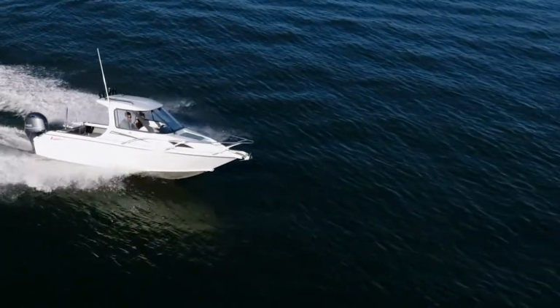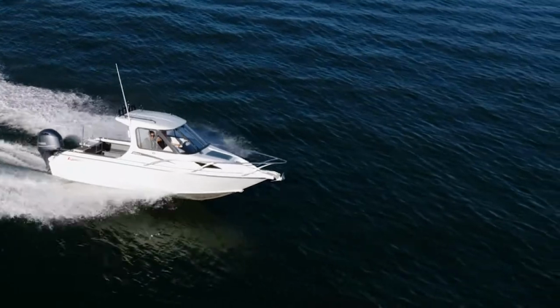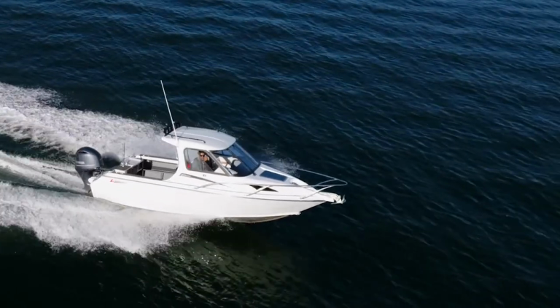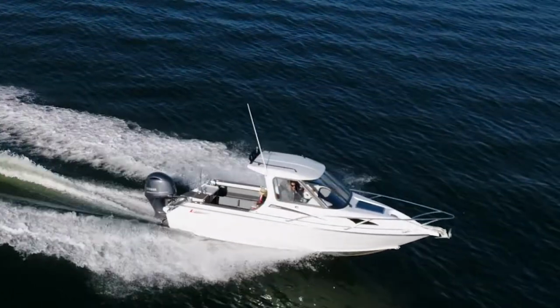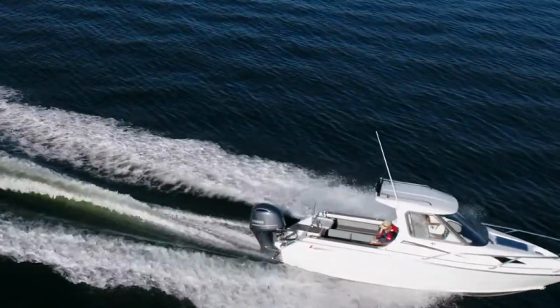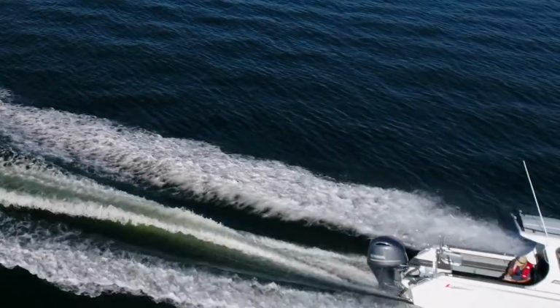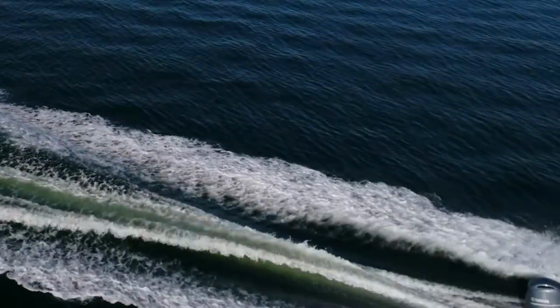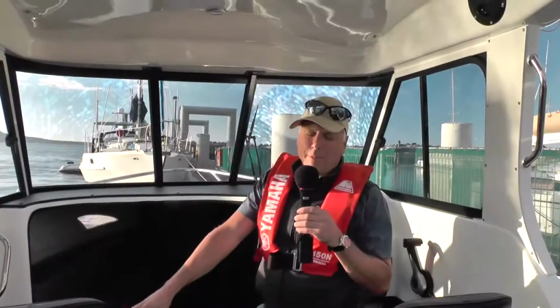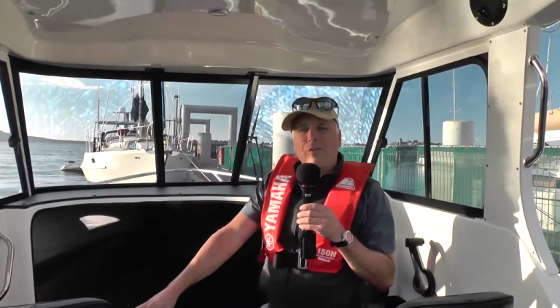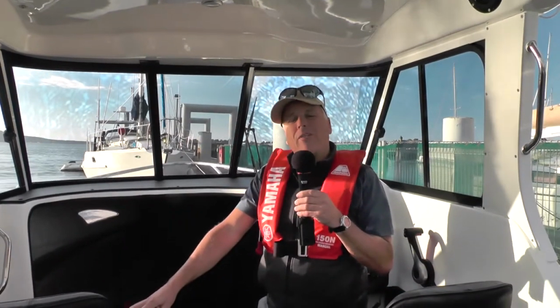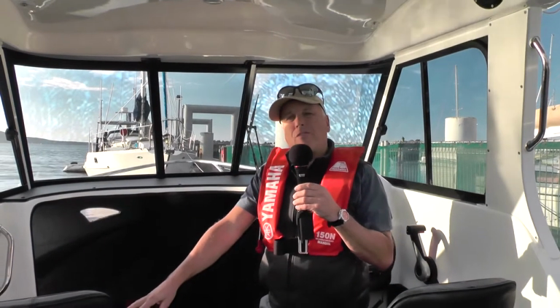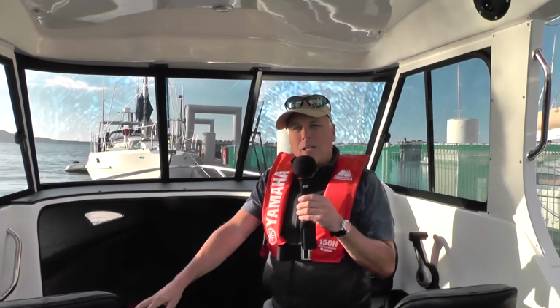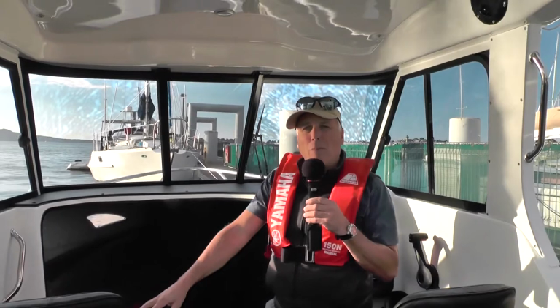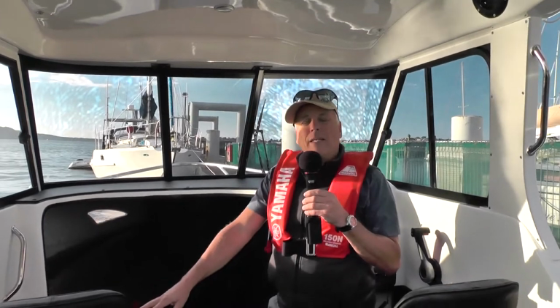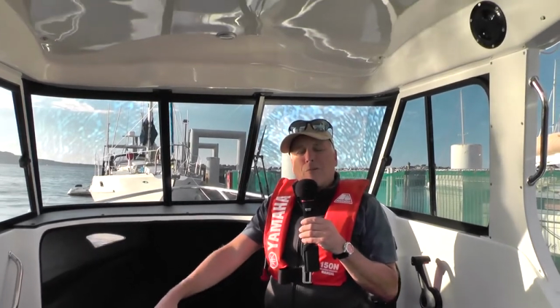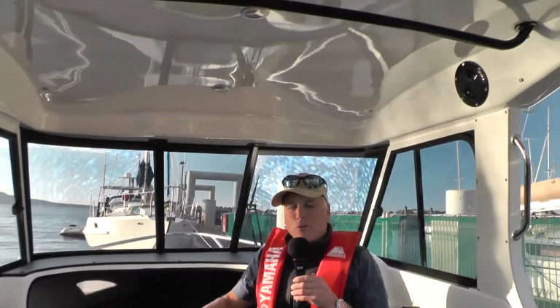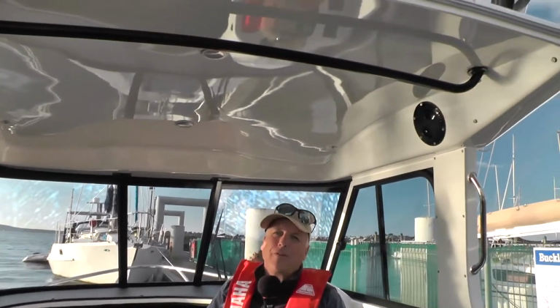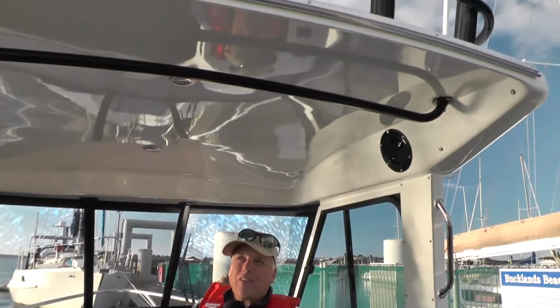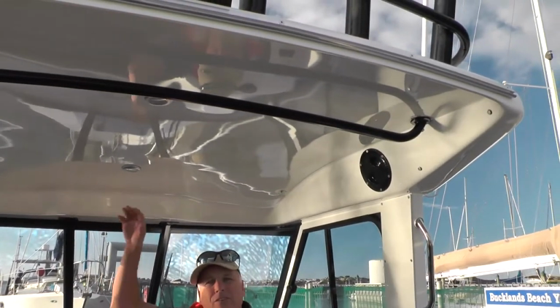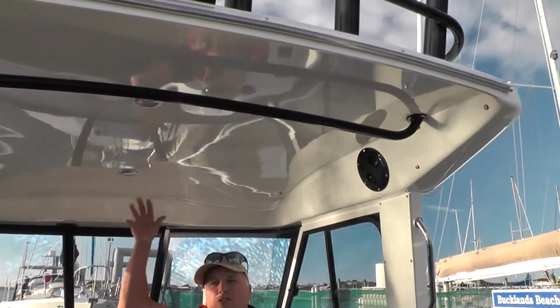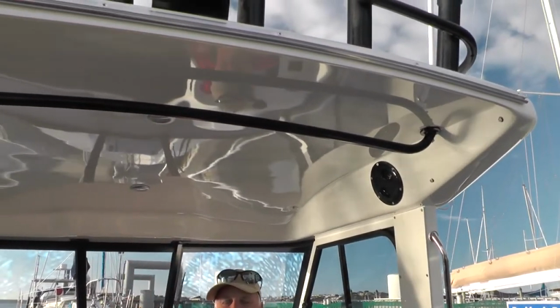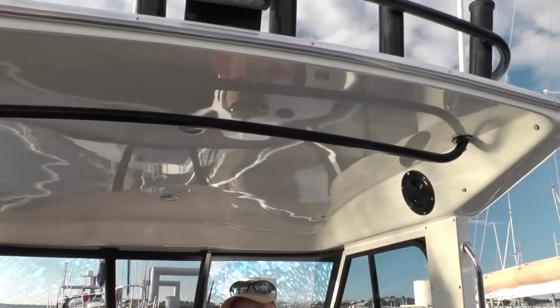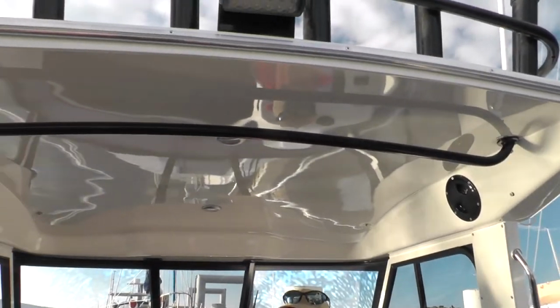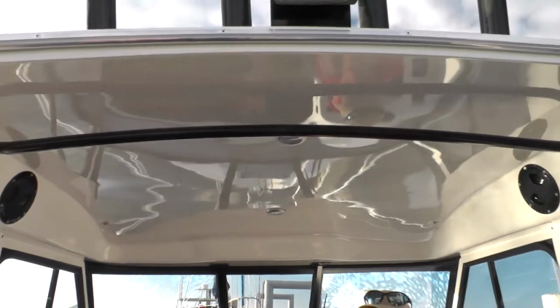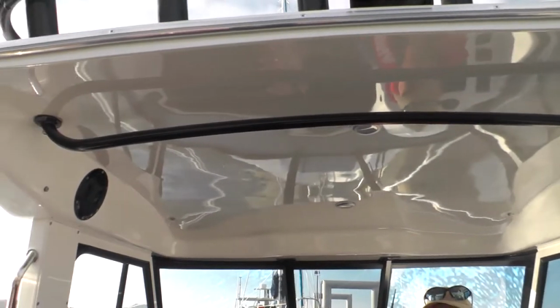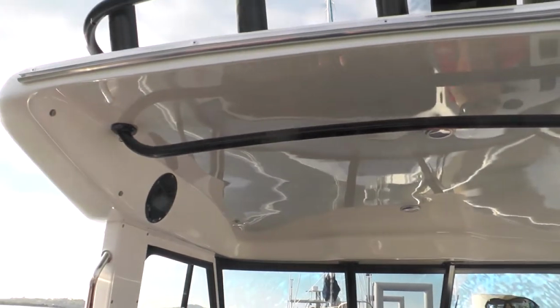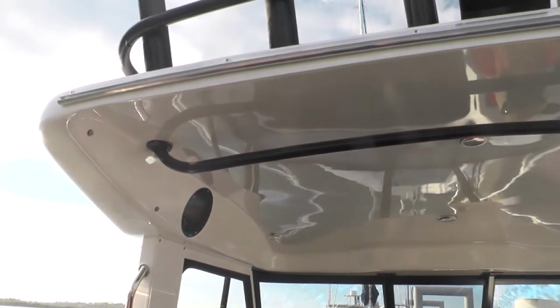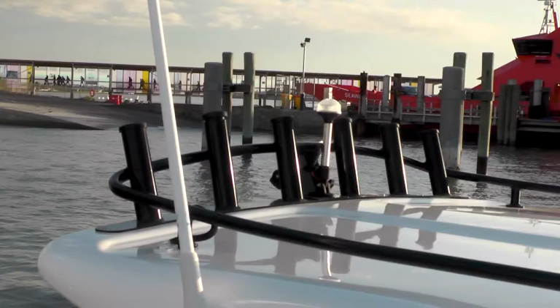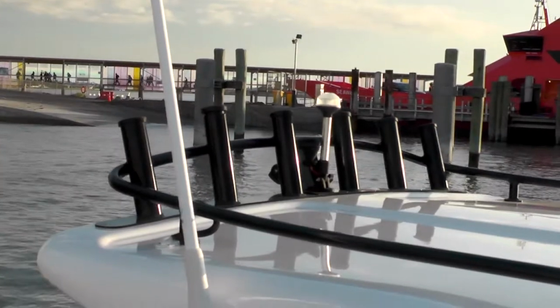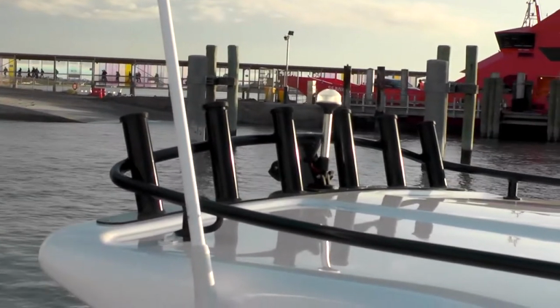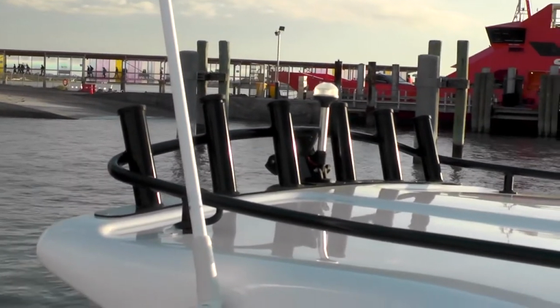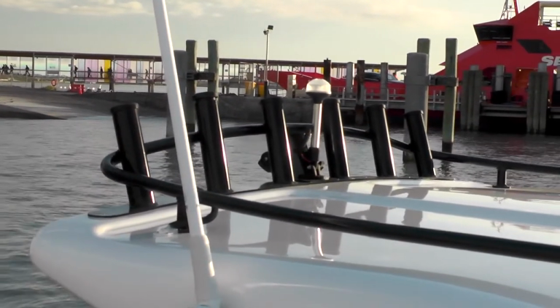One of the things that makes Lasercraft different to the run-of-the-mill aluminium boats is the fact that it has a fiberglass top. From the gunwales upwards, the decks and the hardtop are all fiberglass. This is a brand new lid on this particular boat — beautifully finished and really quite stylish.